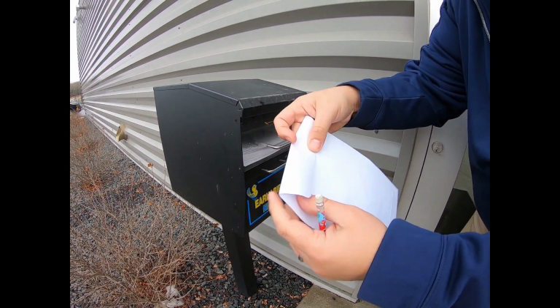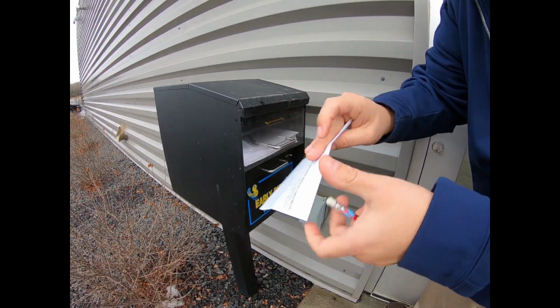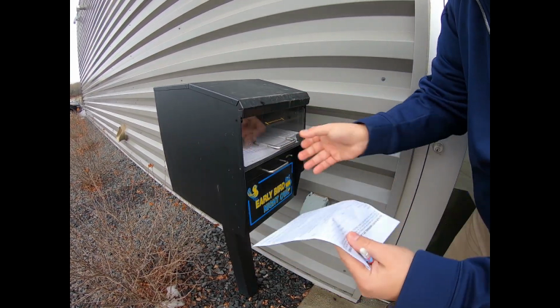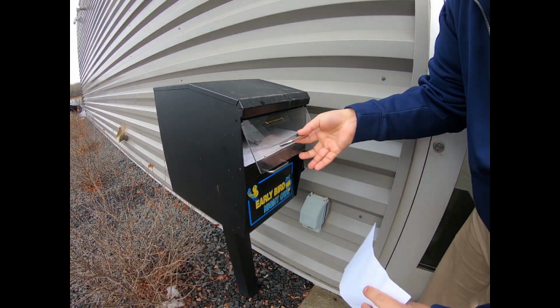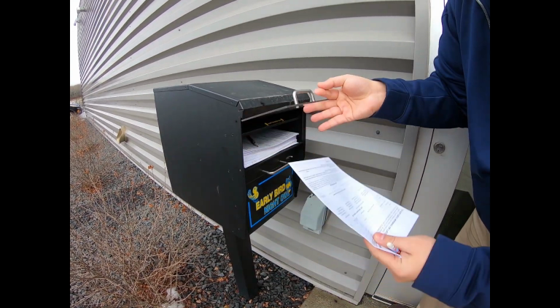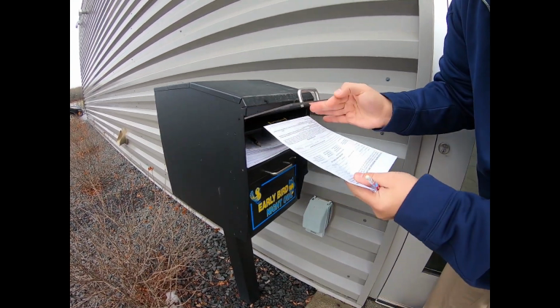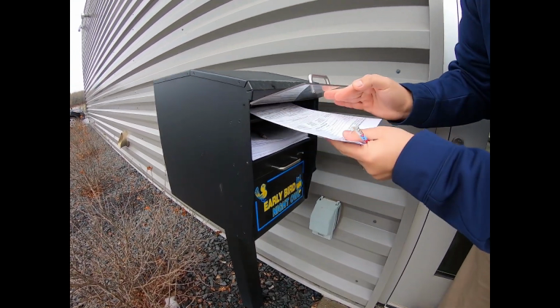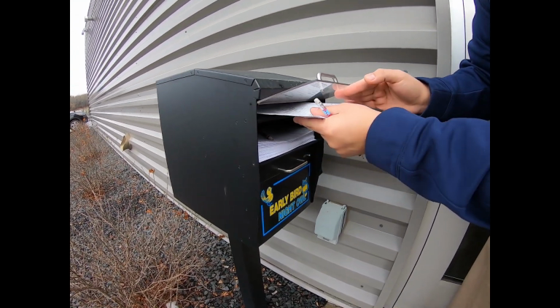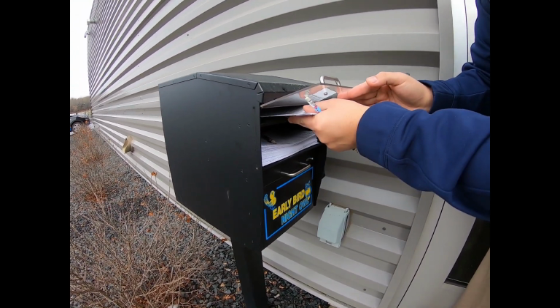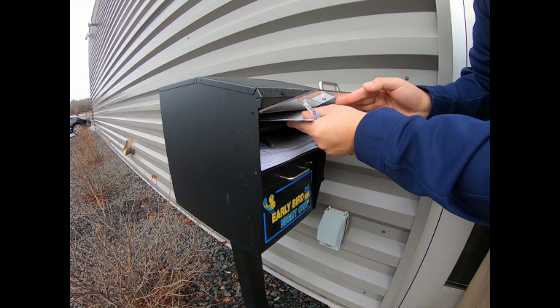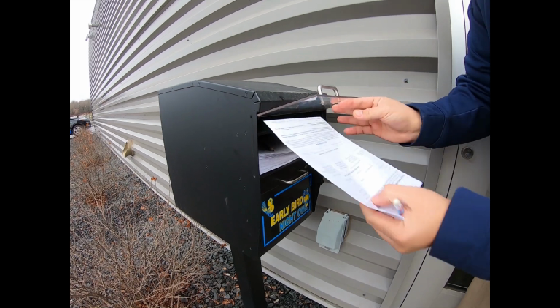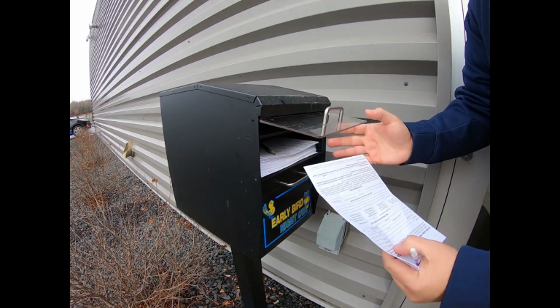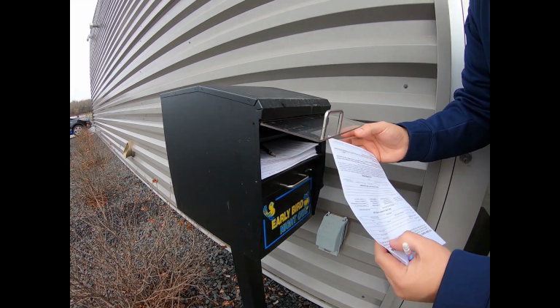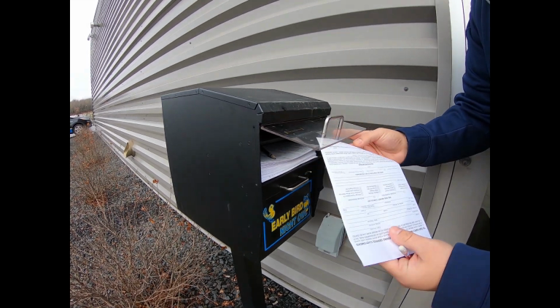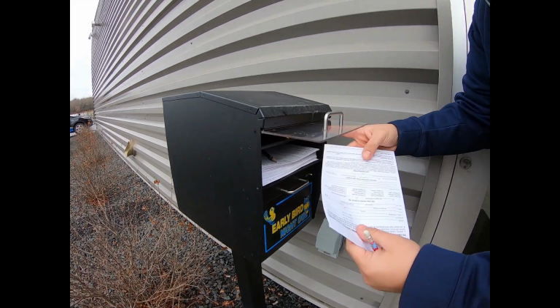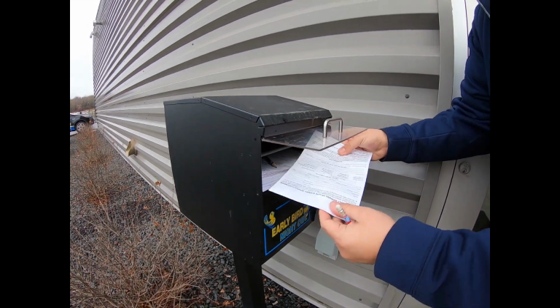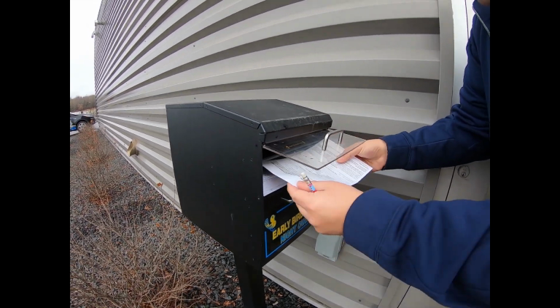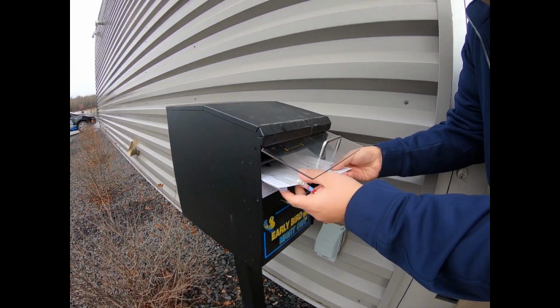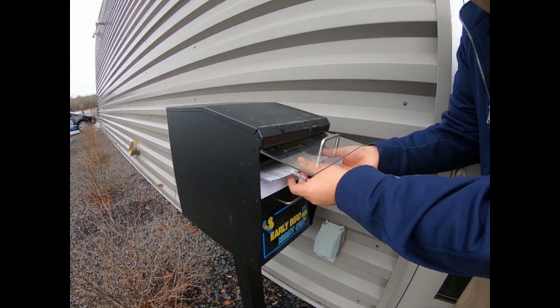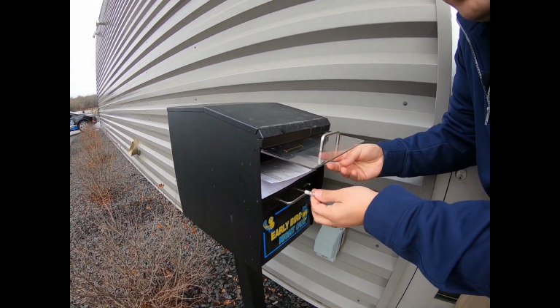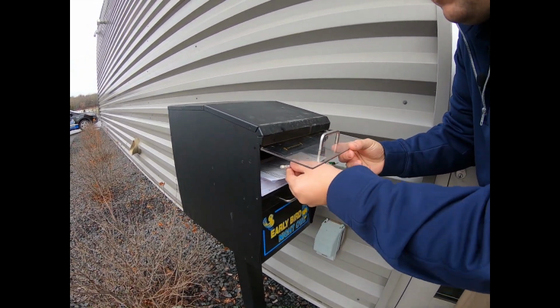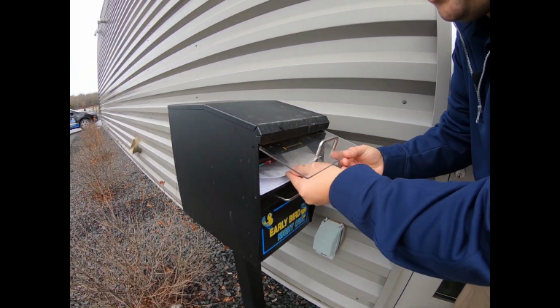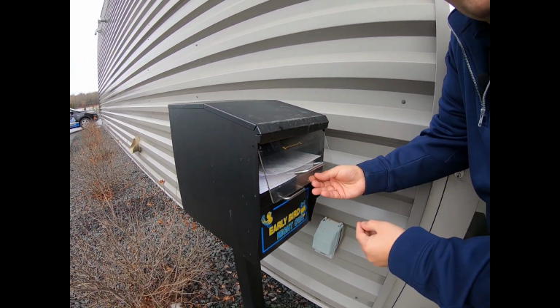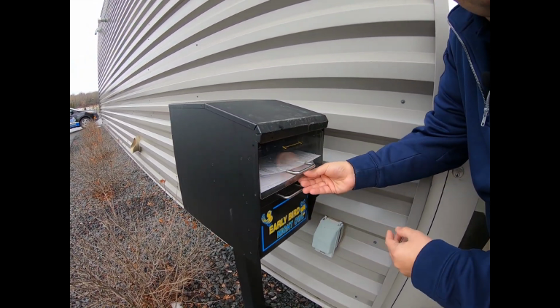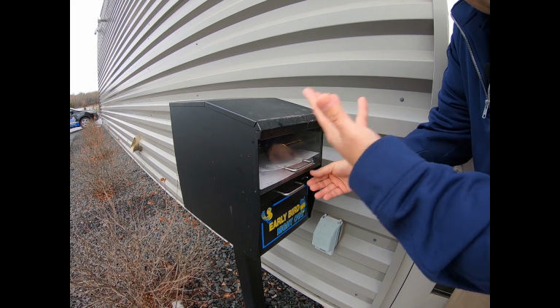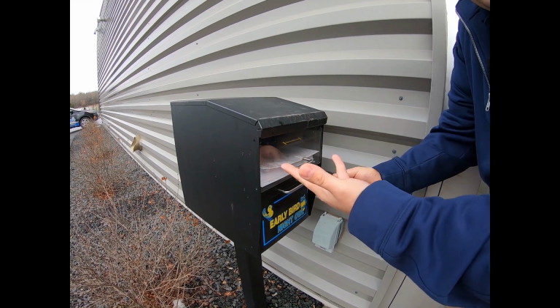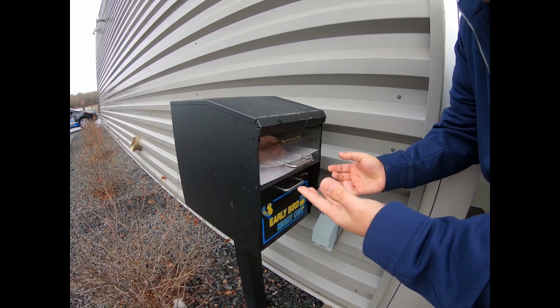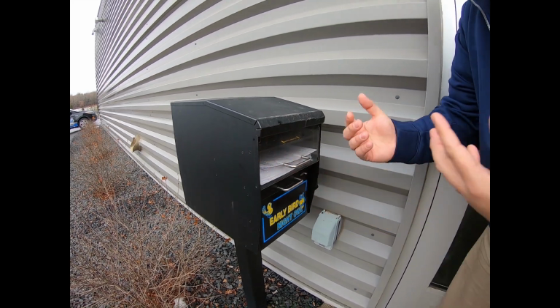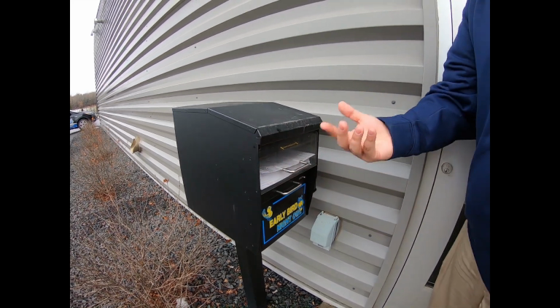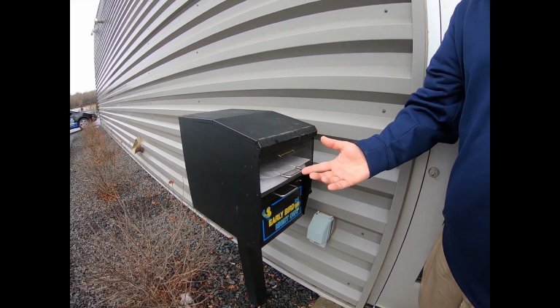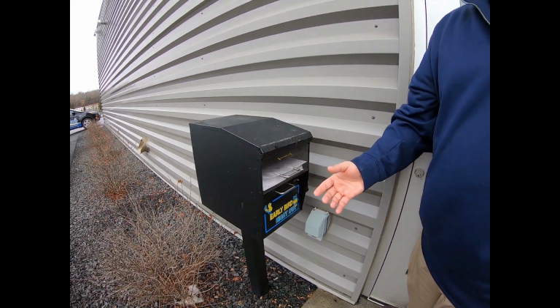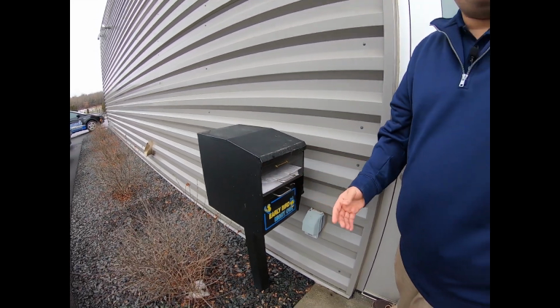You seal it, drop it off right in here, and then you're good to go. In the morning, our service advisors will come, they'll empty this, and your vehicle will be taken care of.